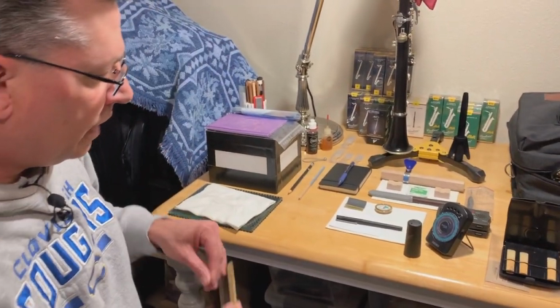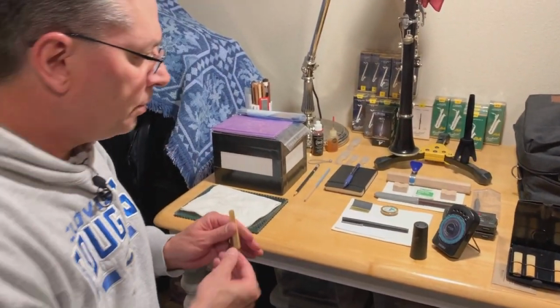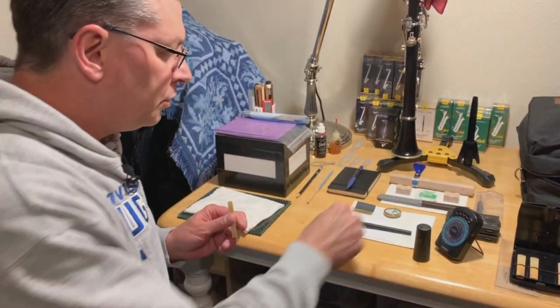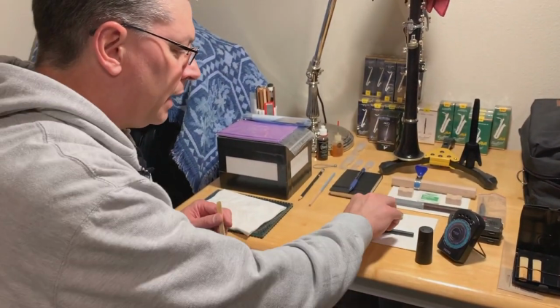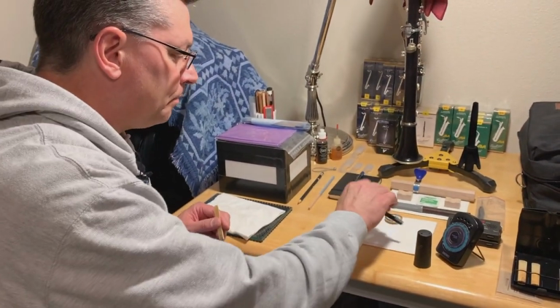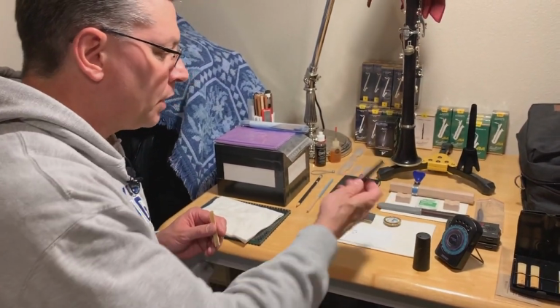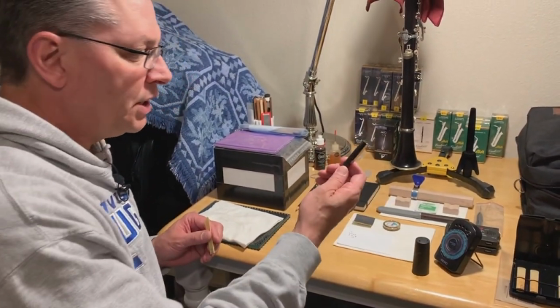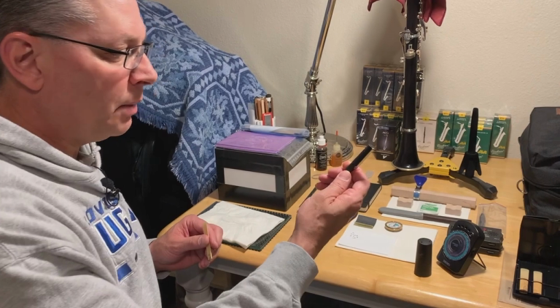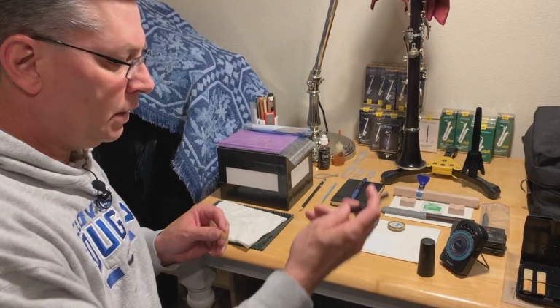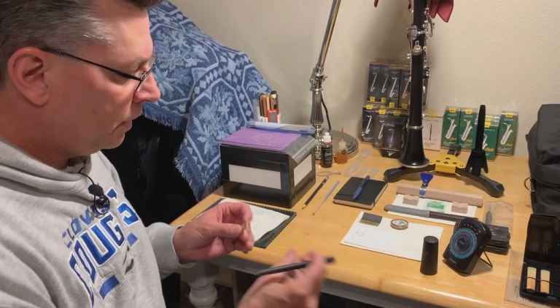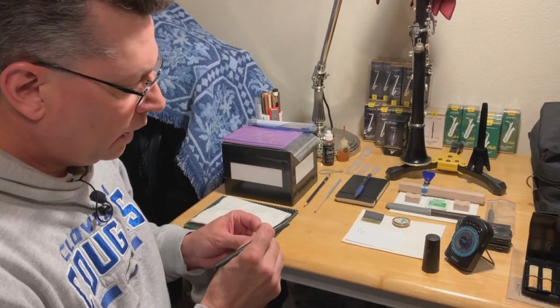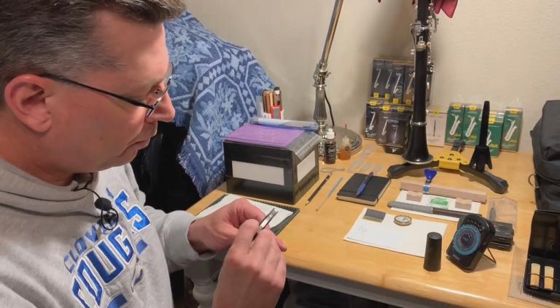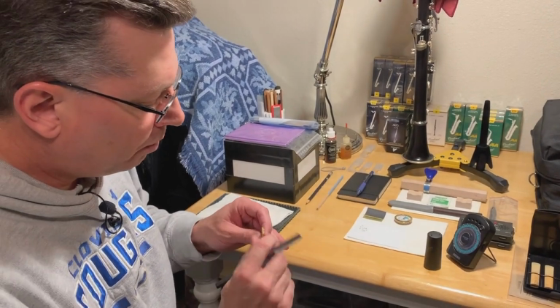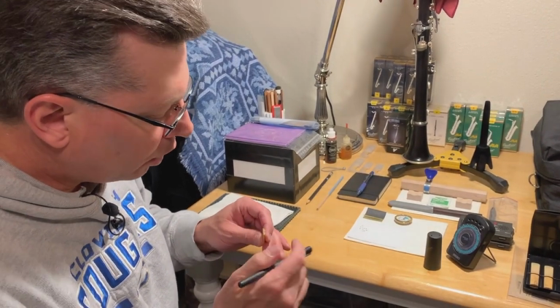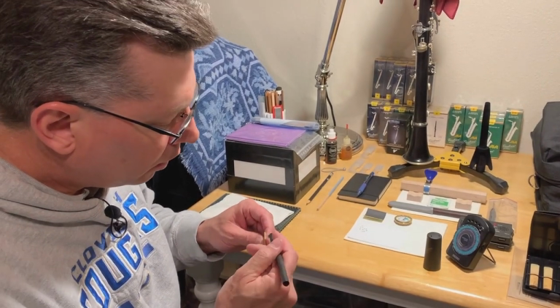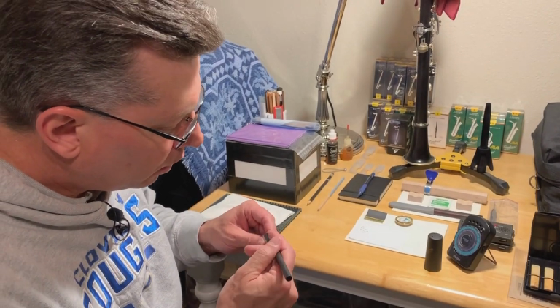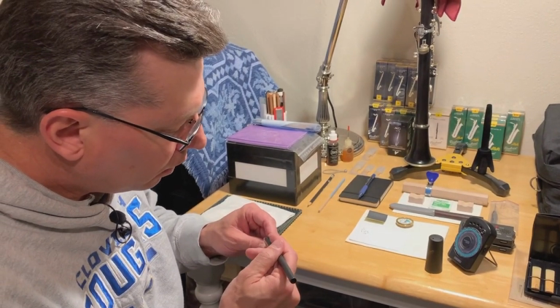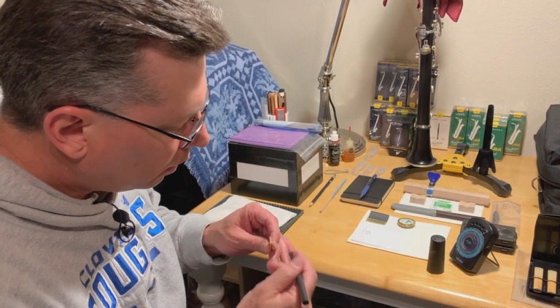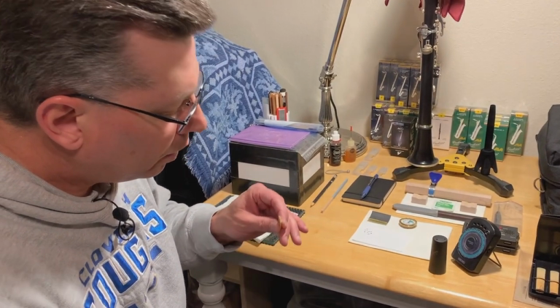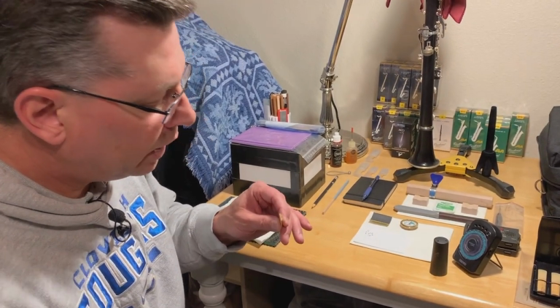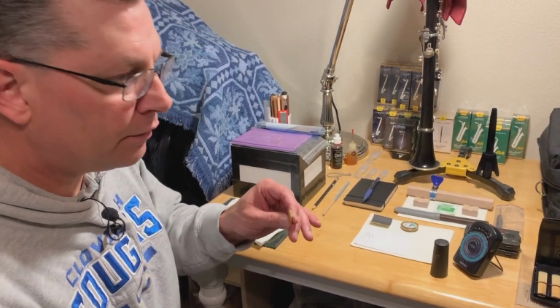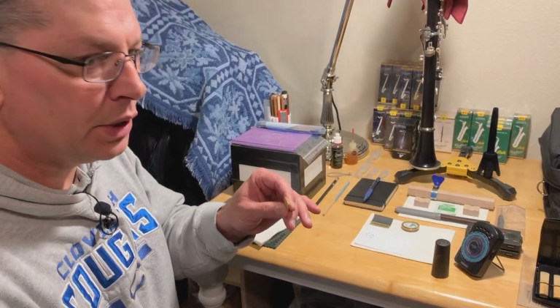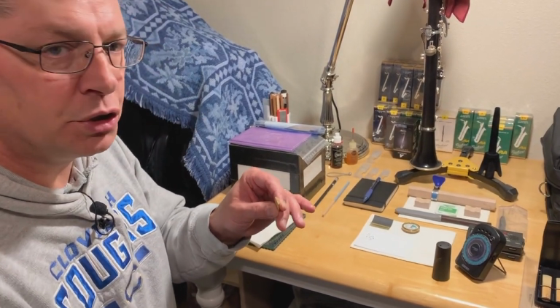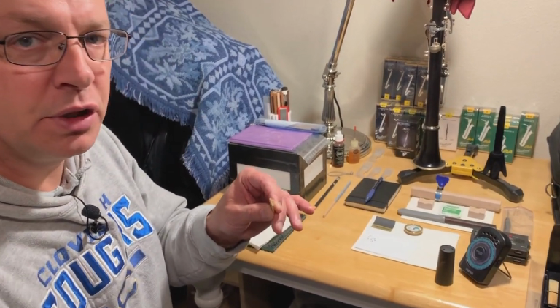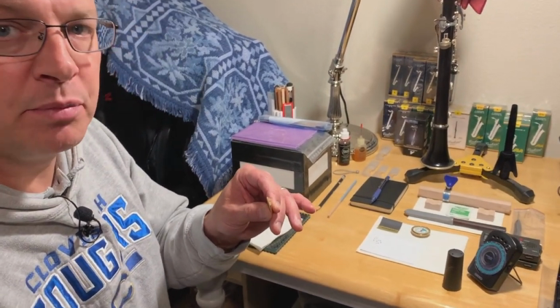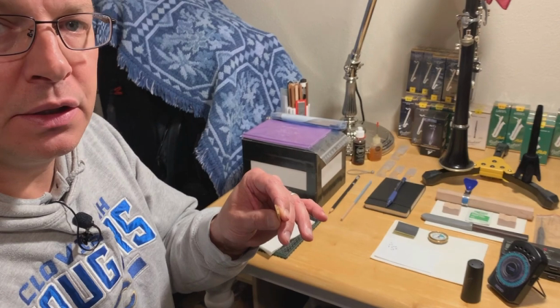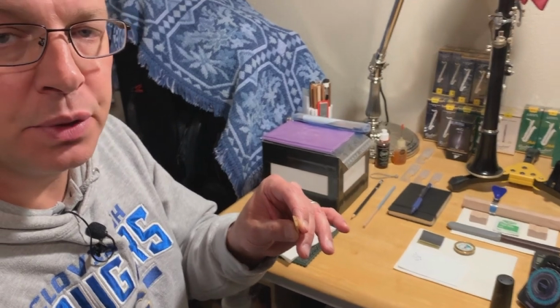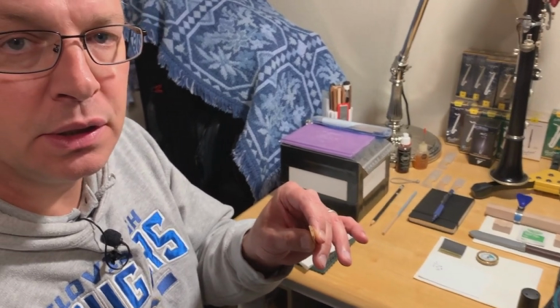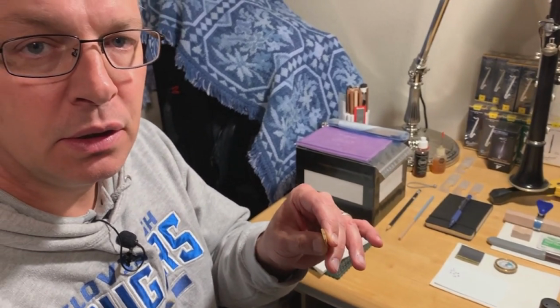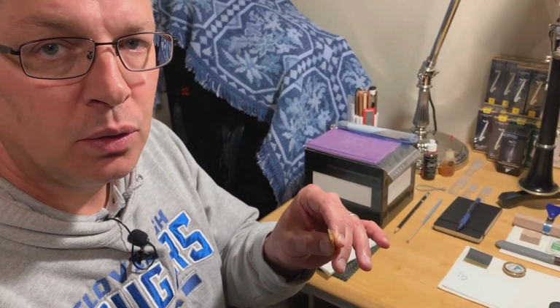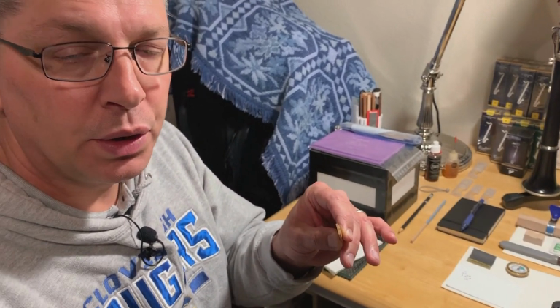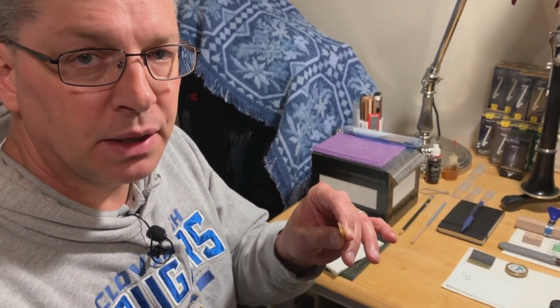After I'm done doing that, I'll take my pen and put a mark on the butt end of the reed to show that I've played this reed one time.